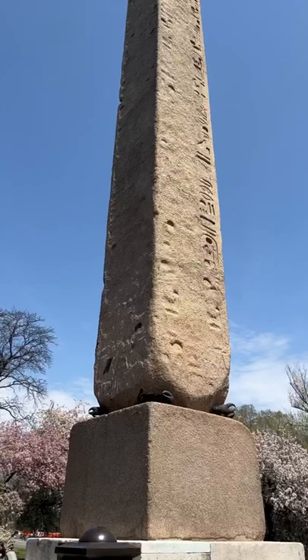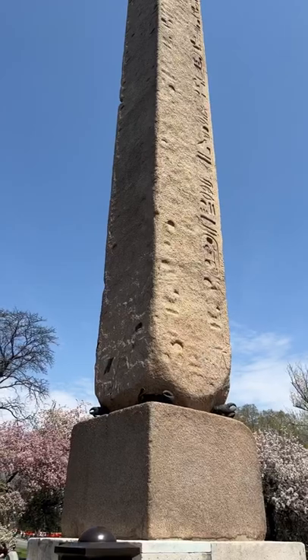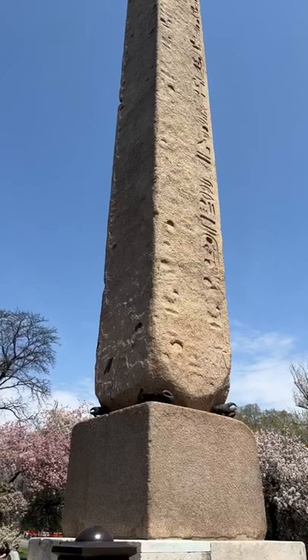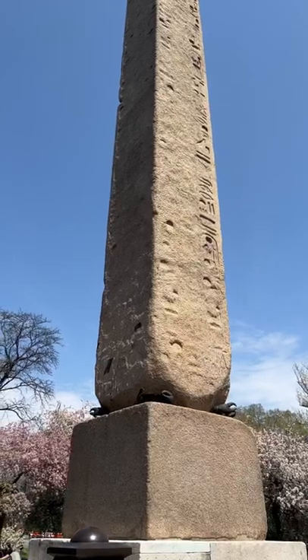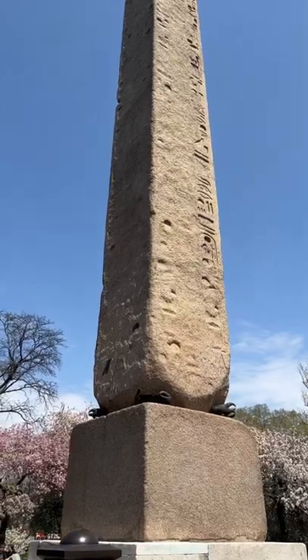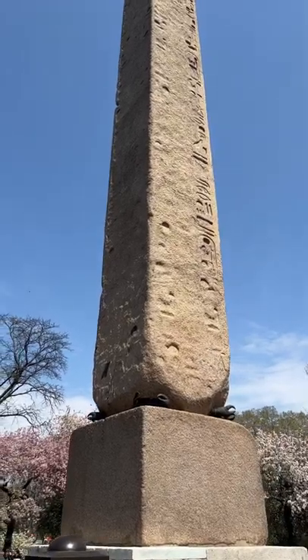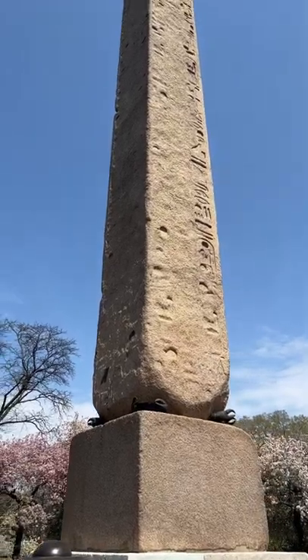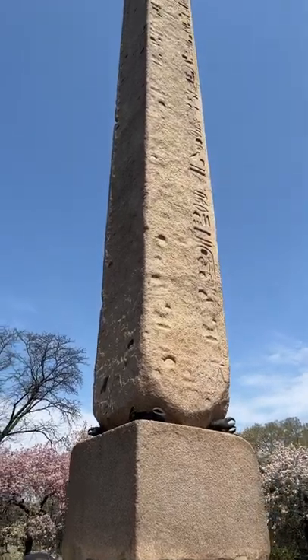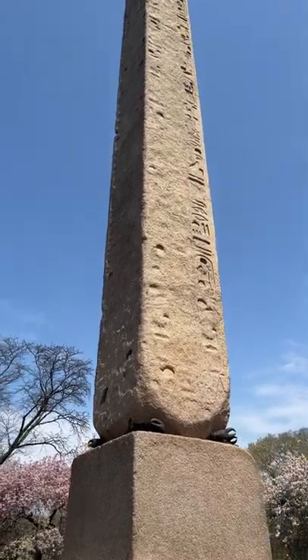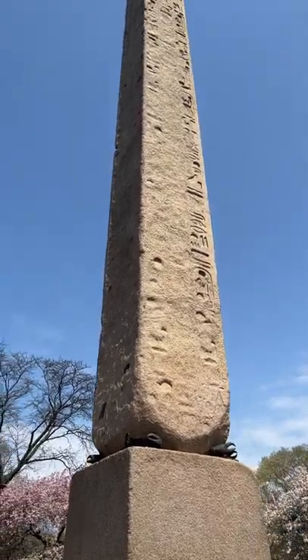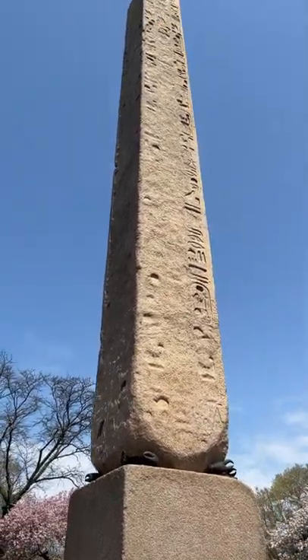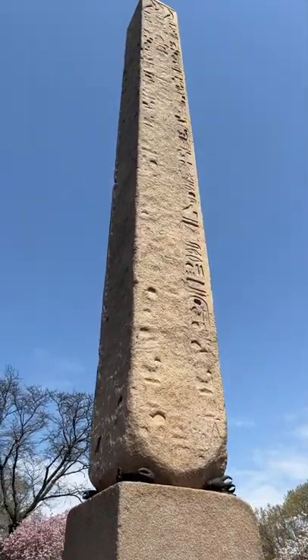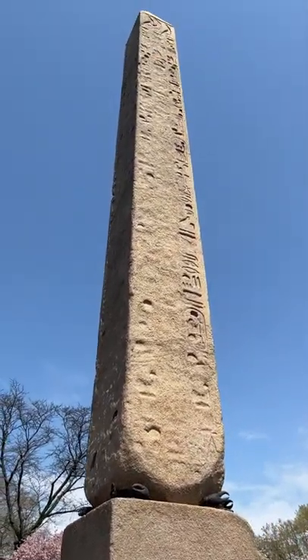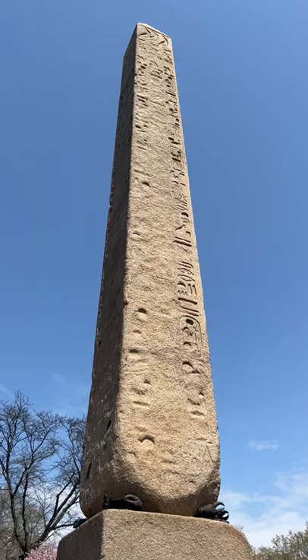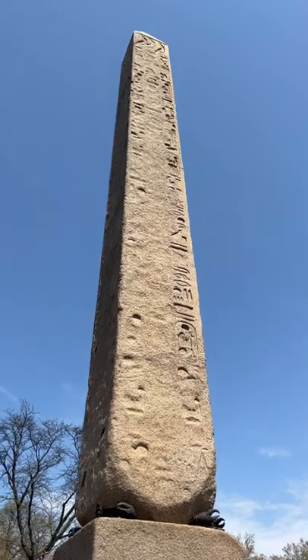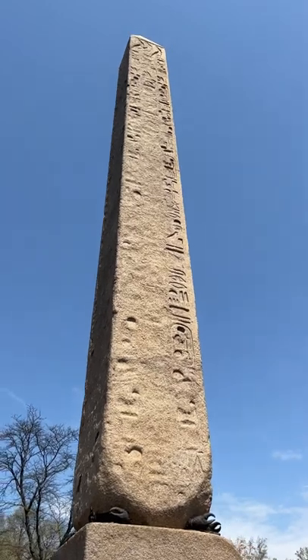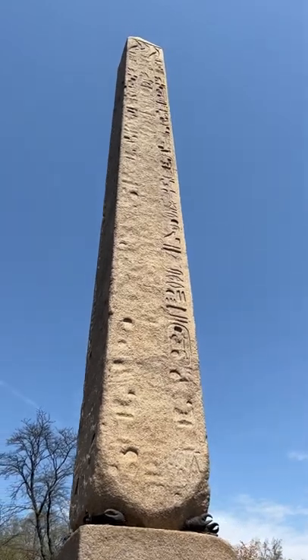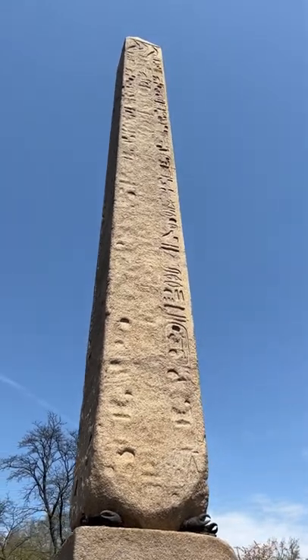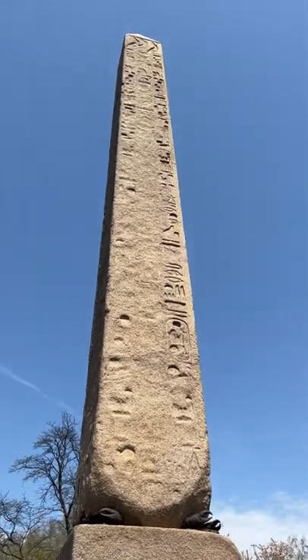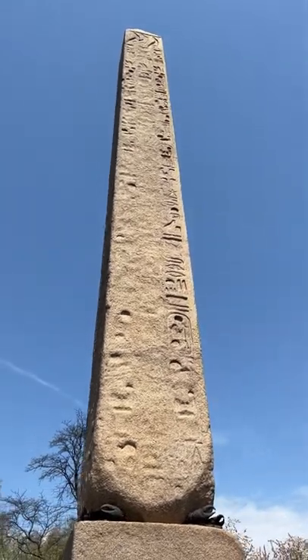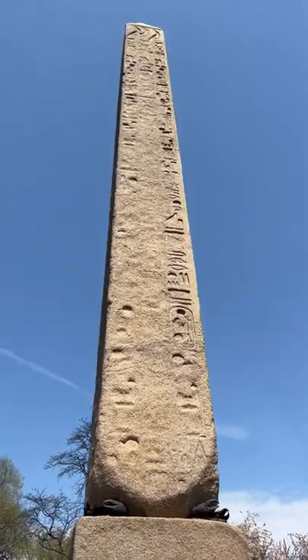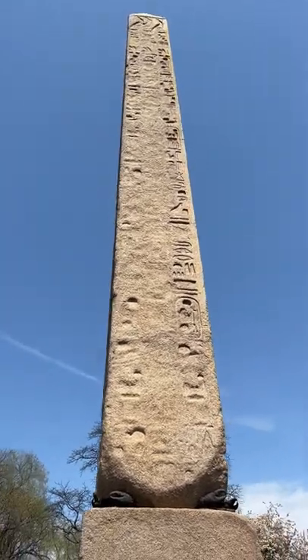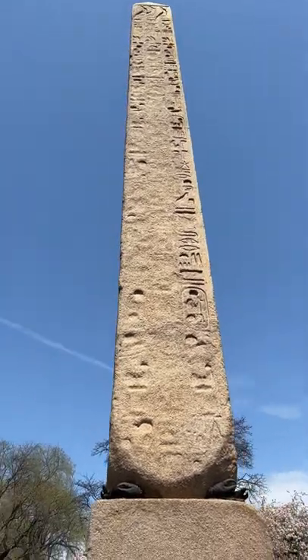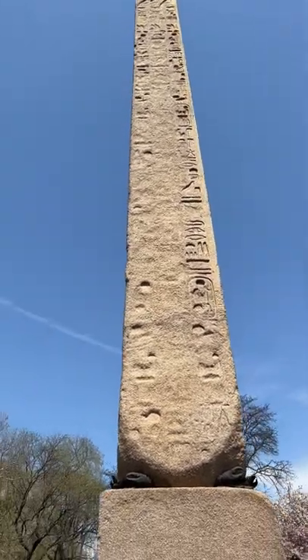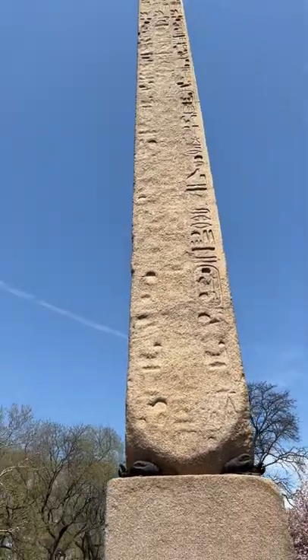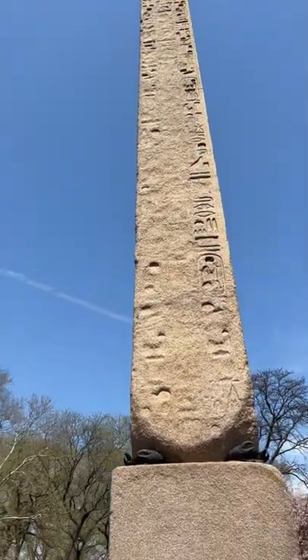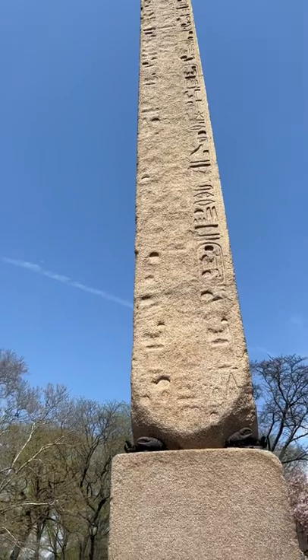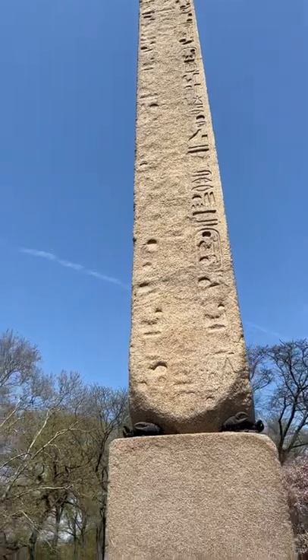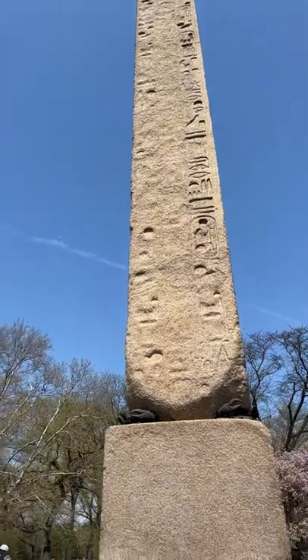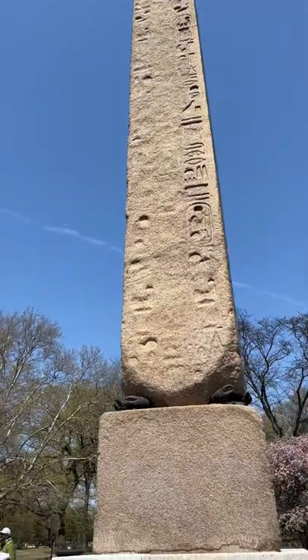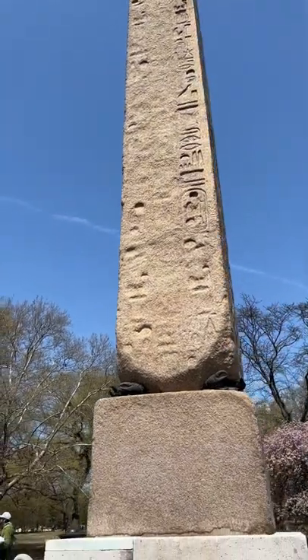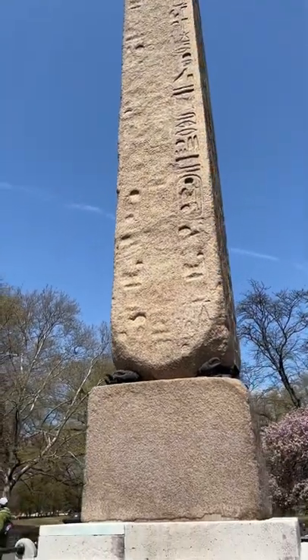Did you know that the oldest man-made object in New York City dates back to 1475 BC? That's right! This obelisk, also known as Cleopatra's Needle, was originally erected in Heliopolis in 1475 BC.